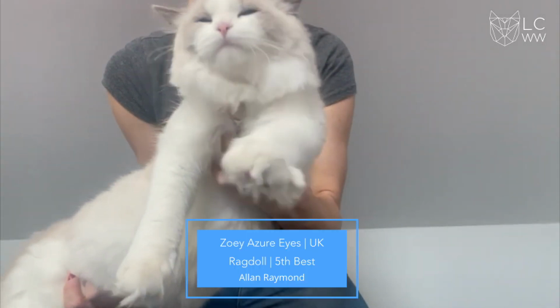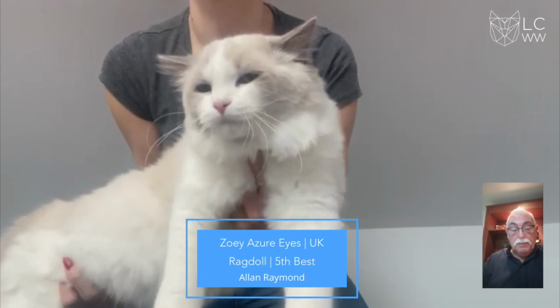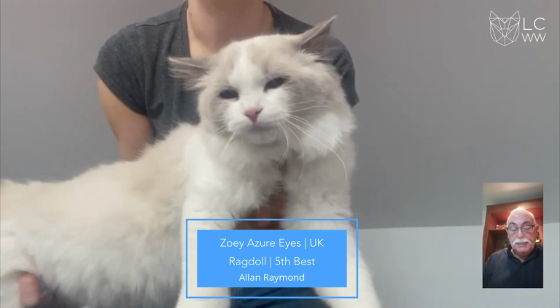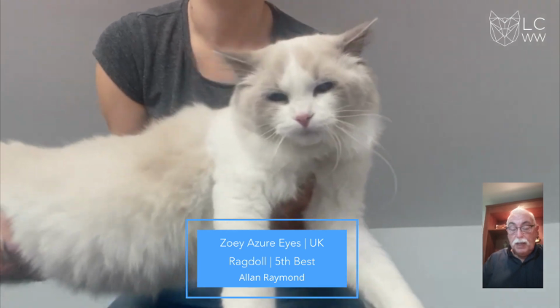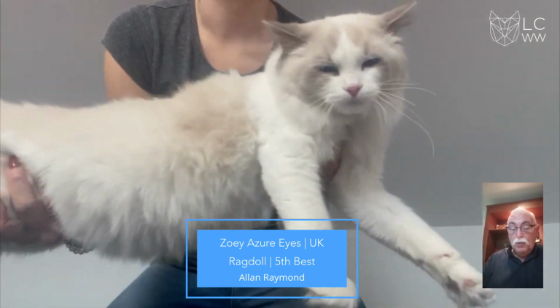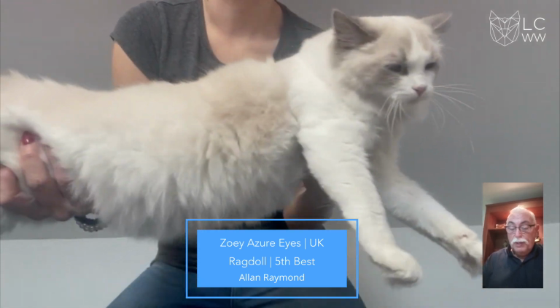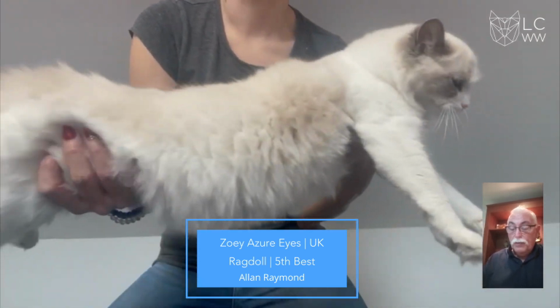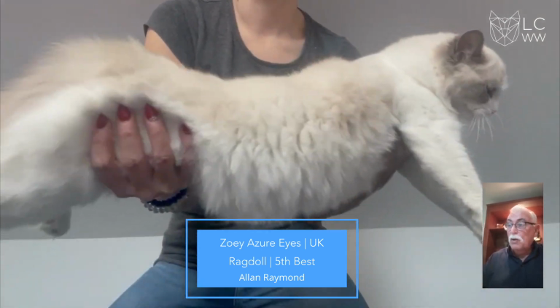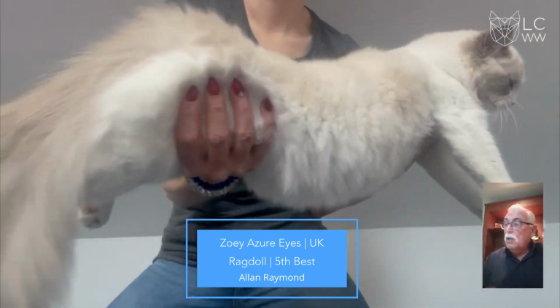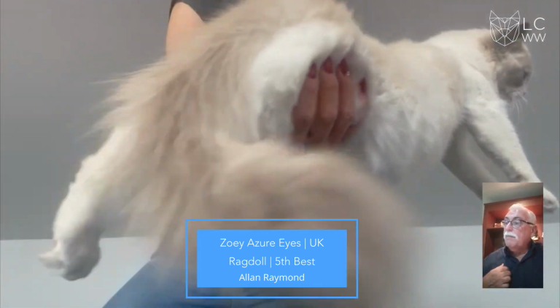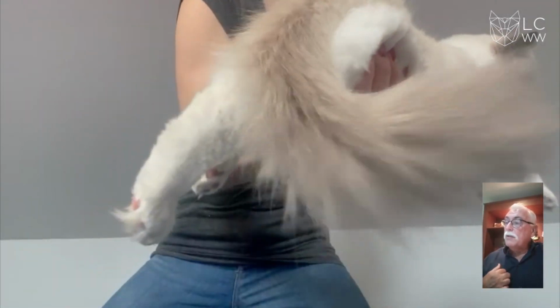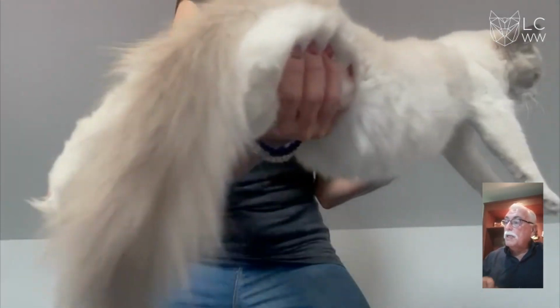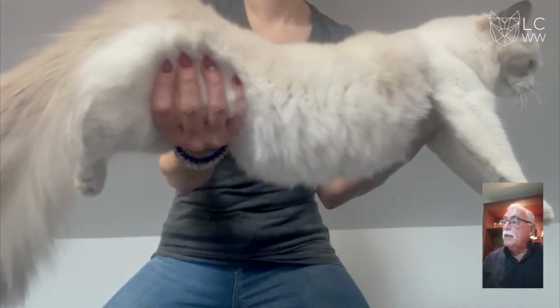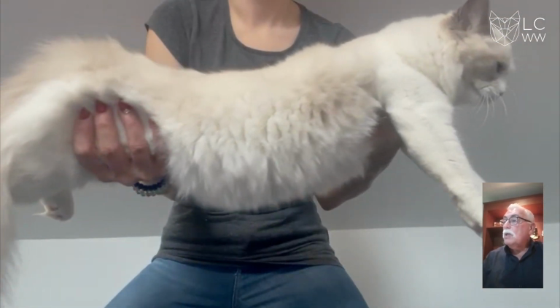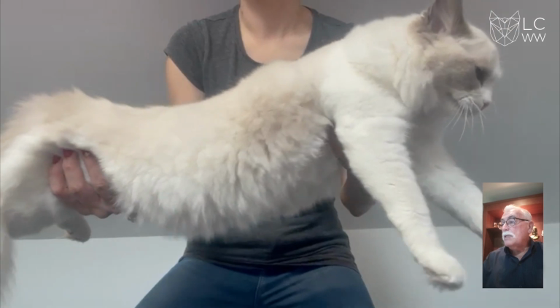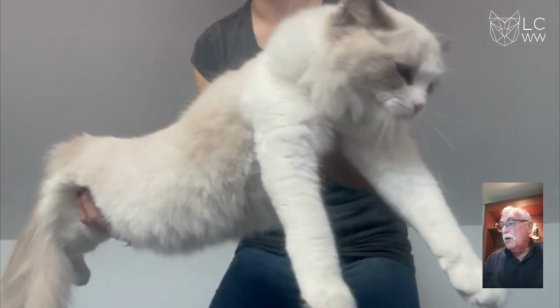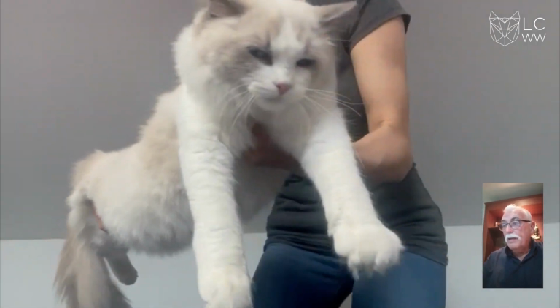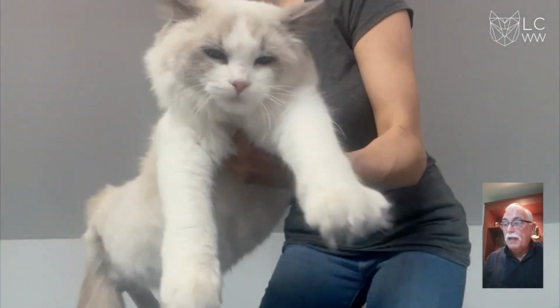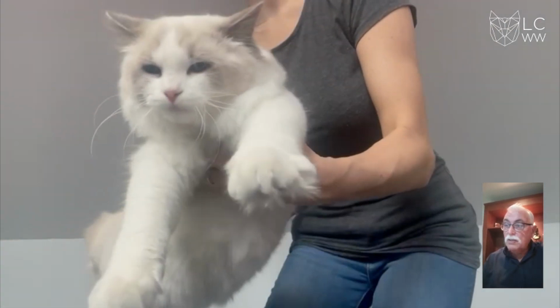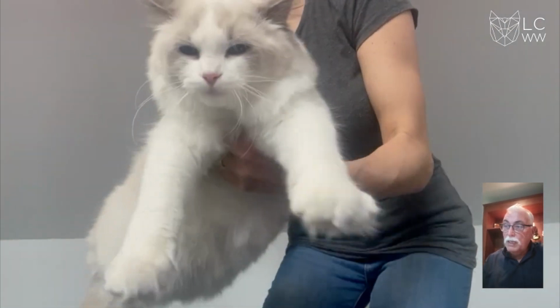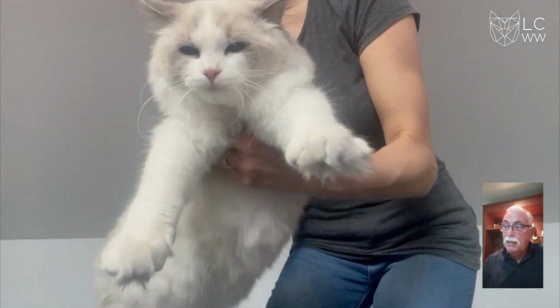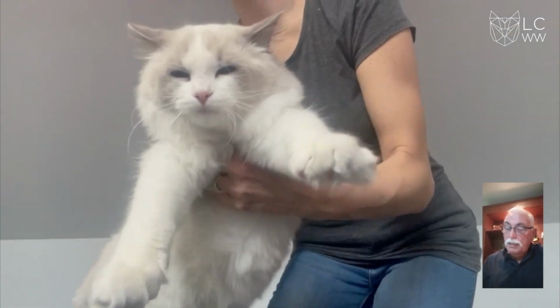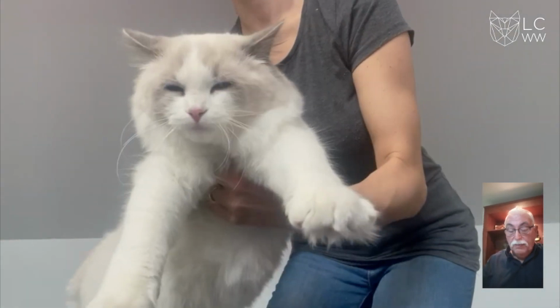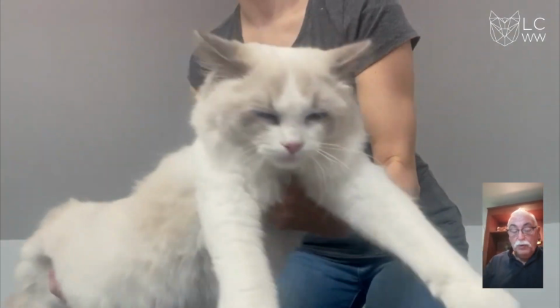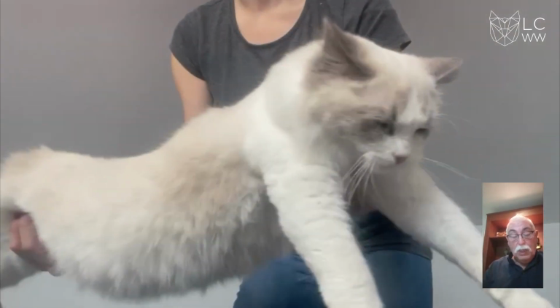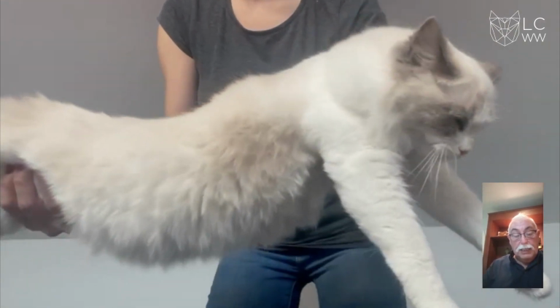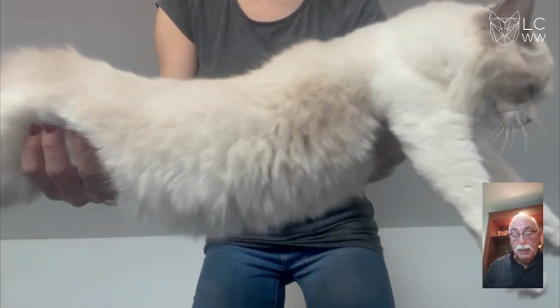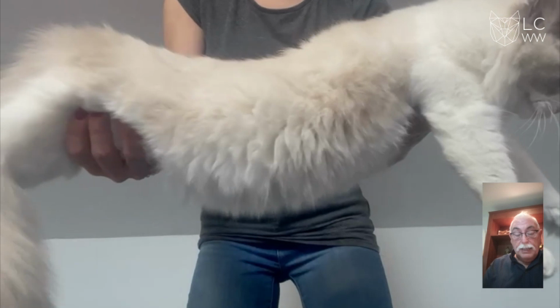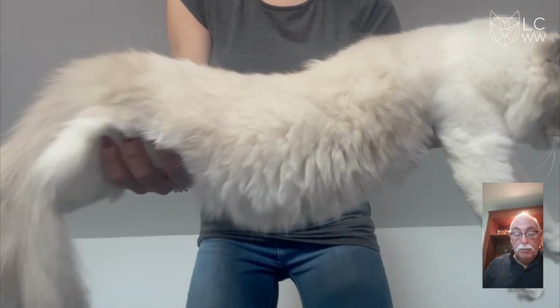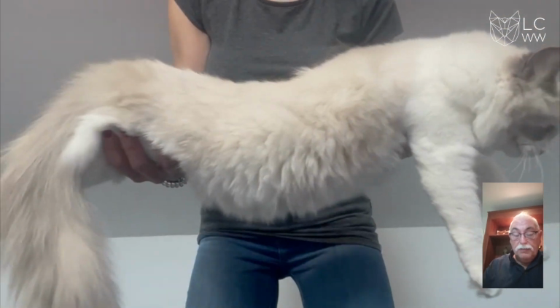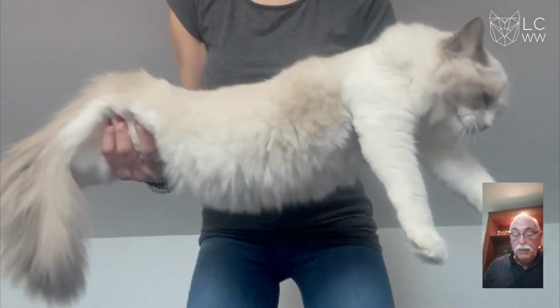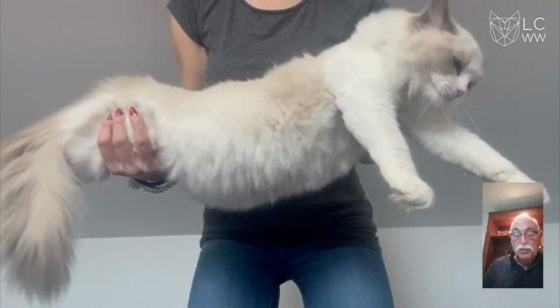5th best is a blue pointed white Ragdoll, lovely length of body and tail, nice in profile, lovely flatness on top of the head. This is a very beautiful kitten and it's 5th best in show.